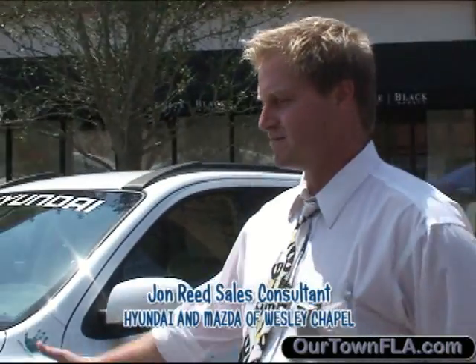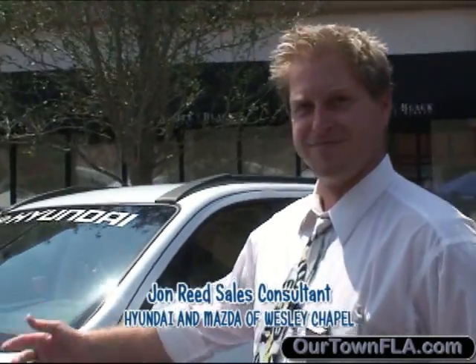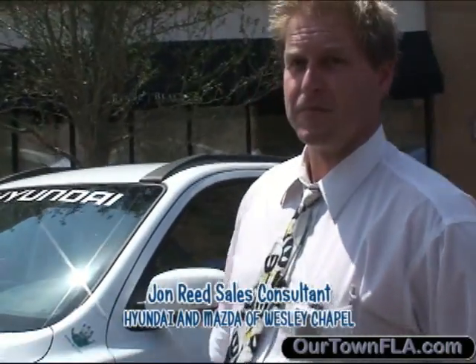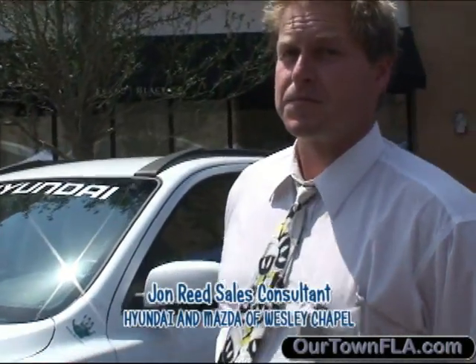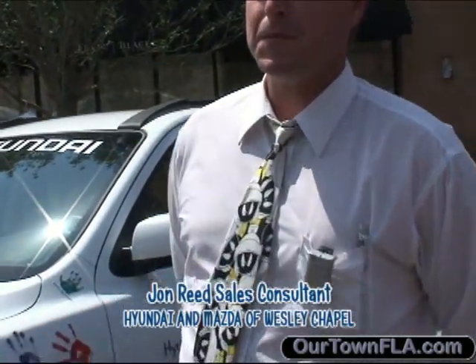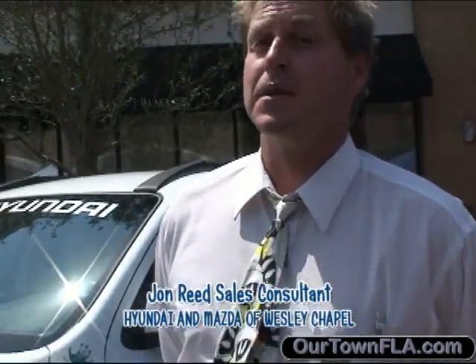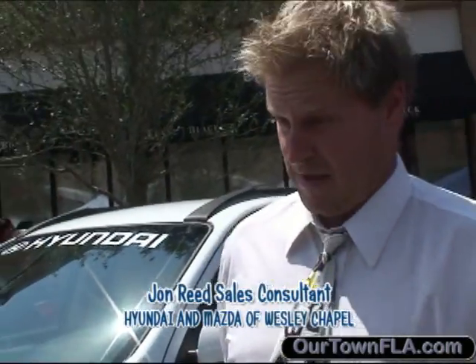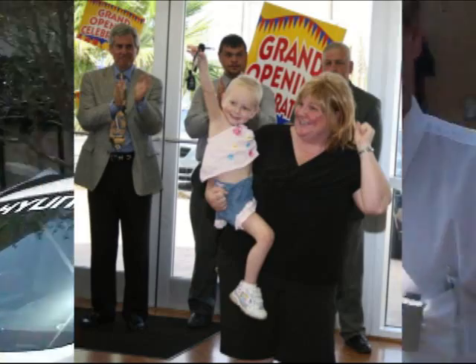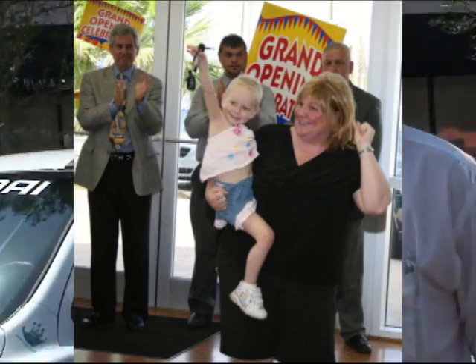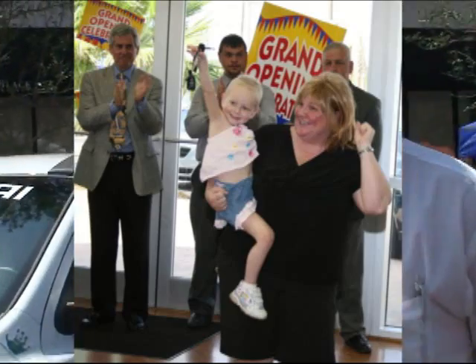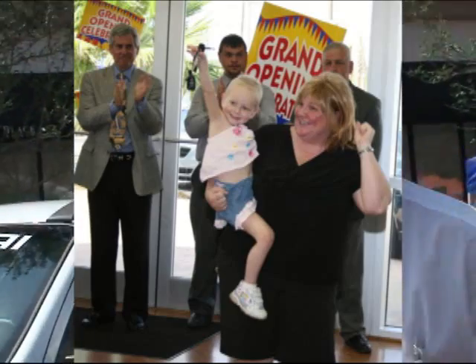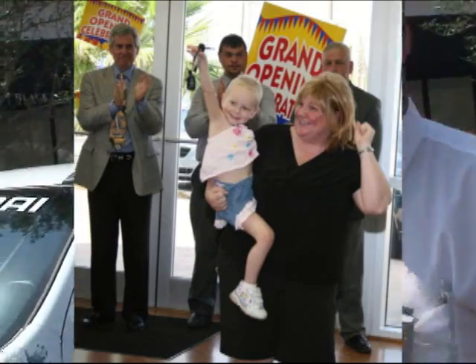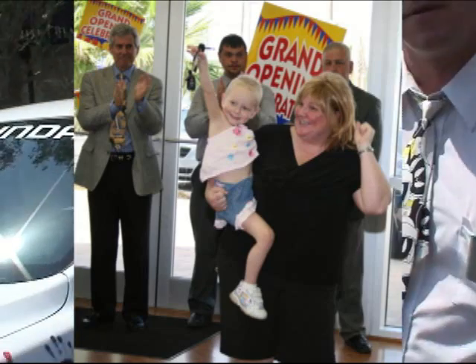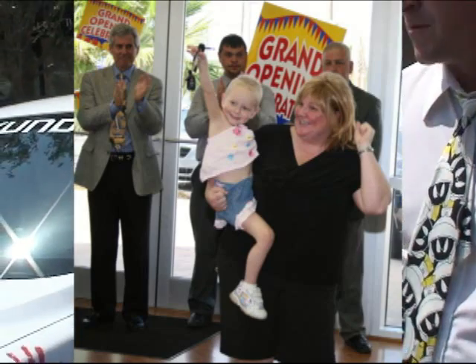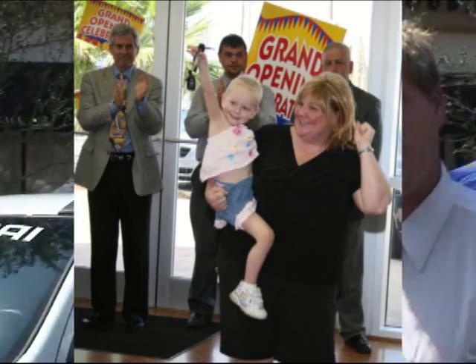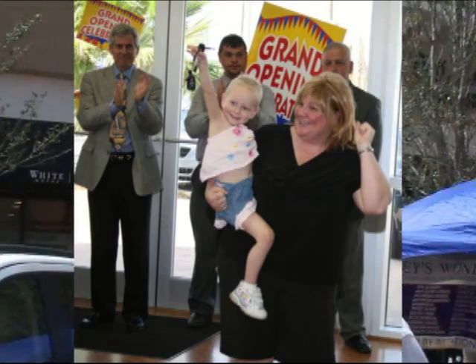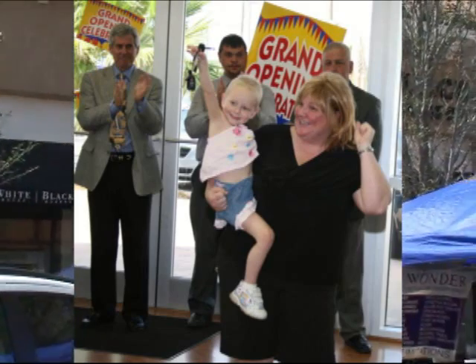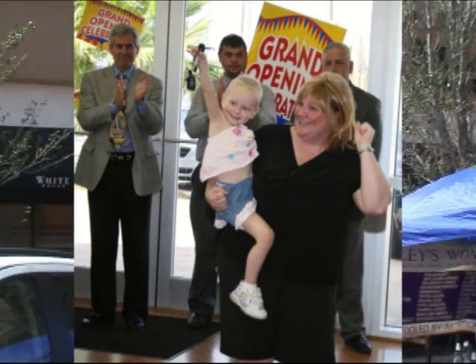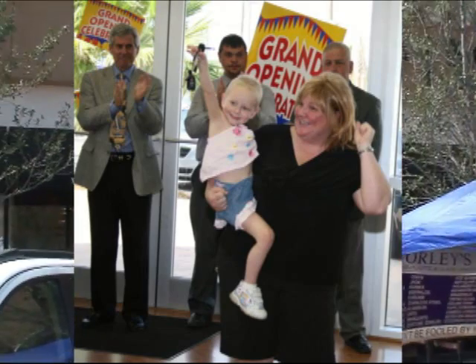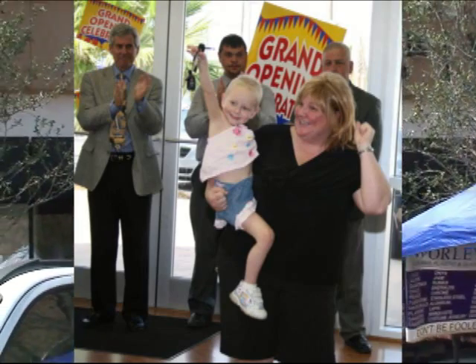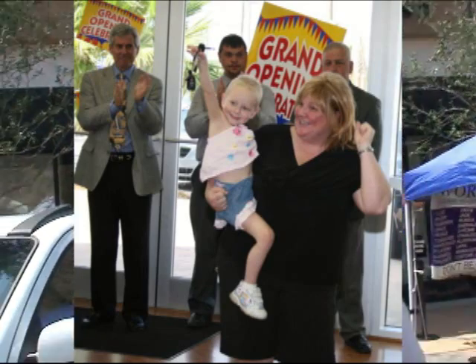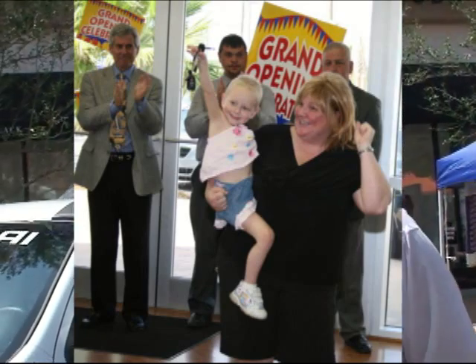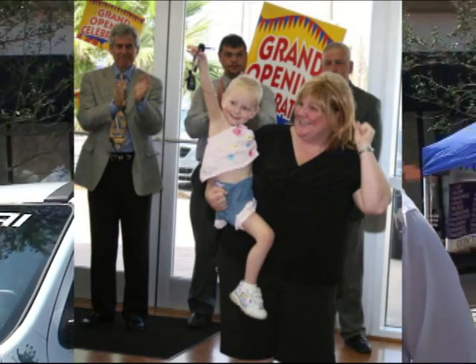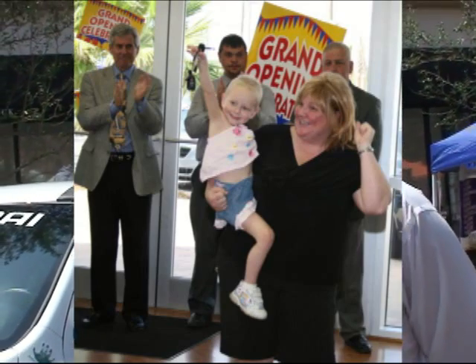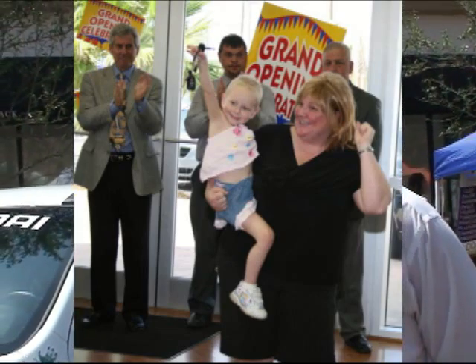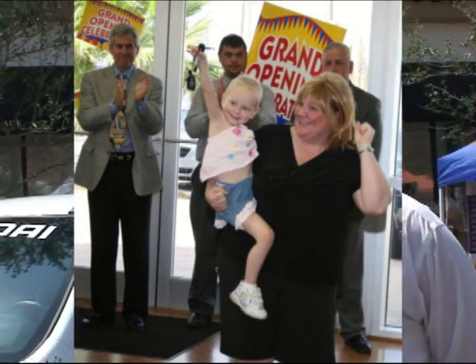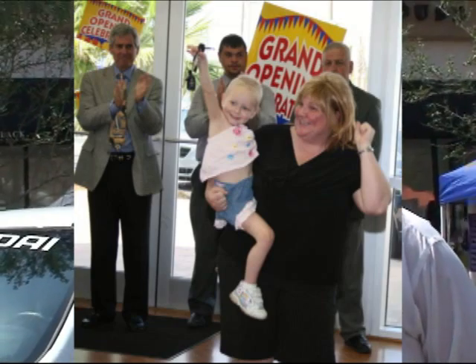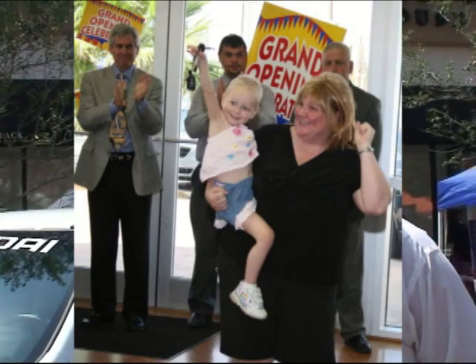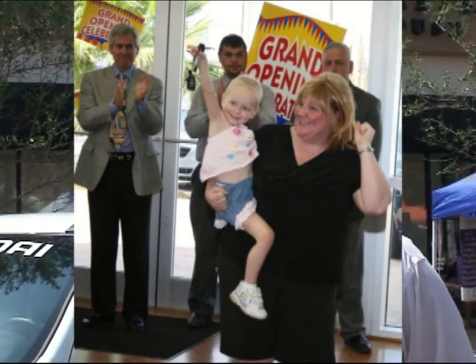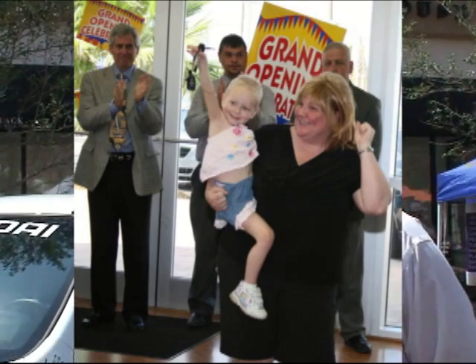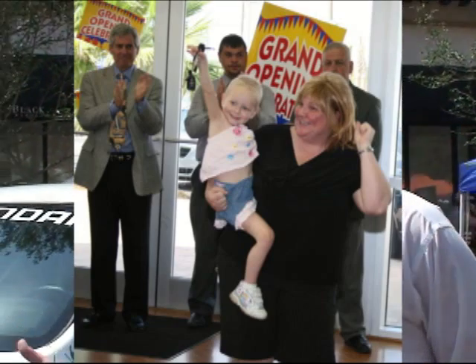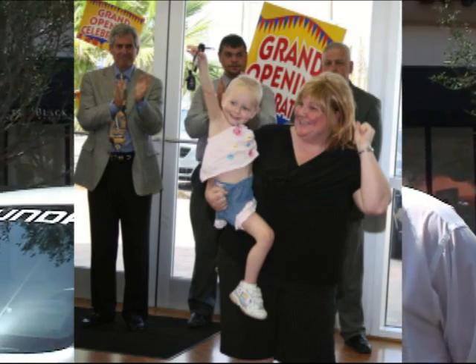That's a passion nationwide. Absolutely. You guys get millions of those children fighting cancer. Hyundai is a huge sponsor and especially our dealerships.